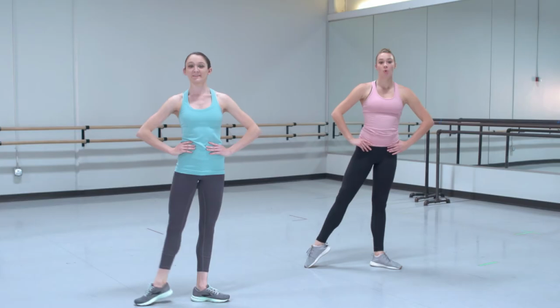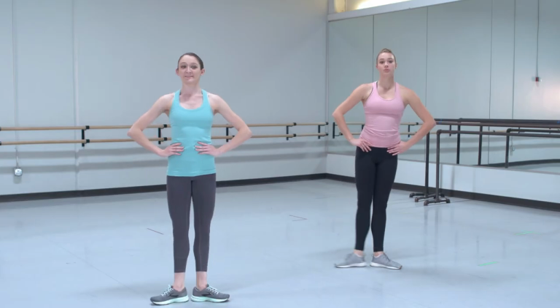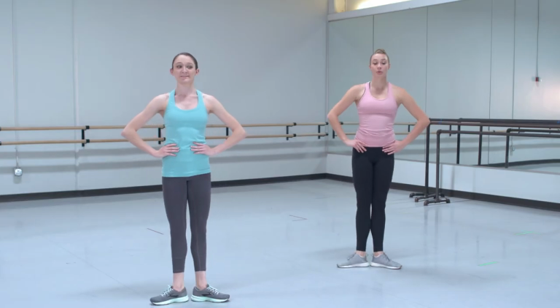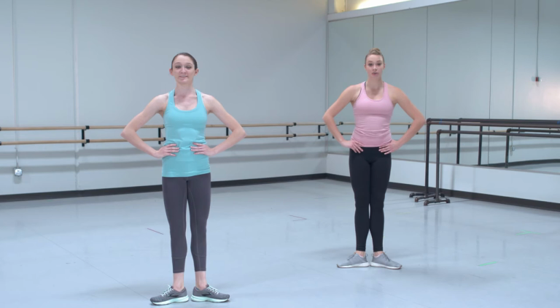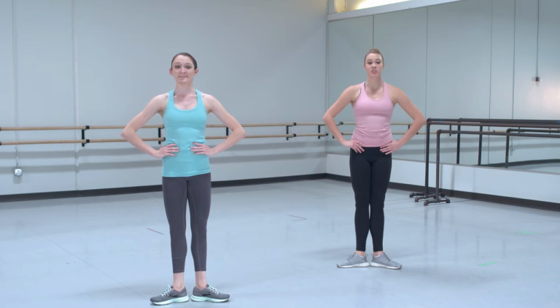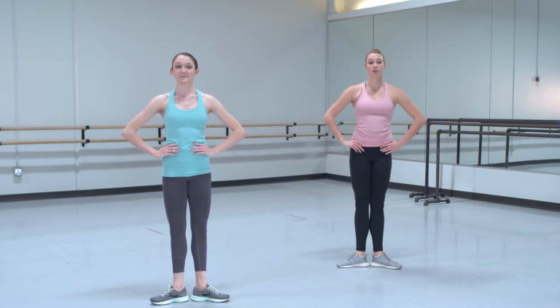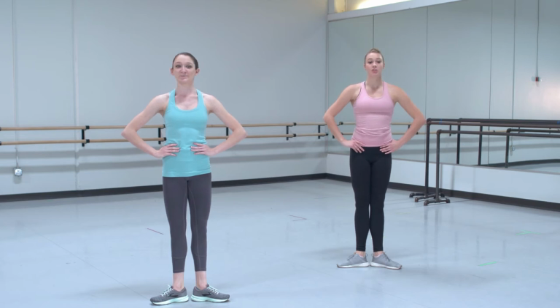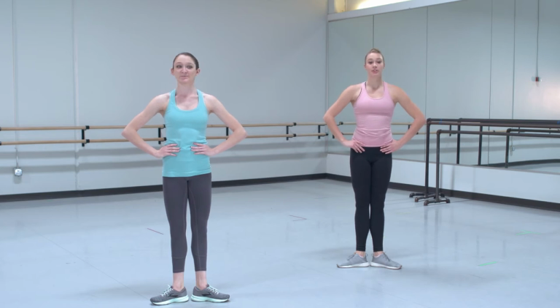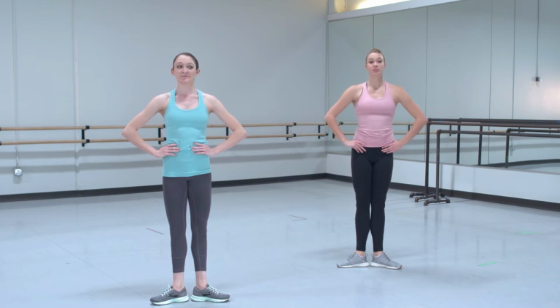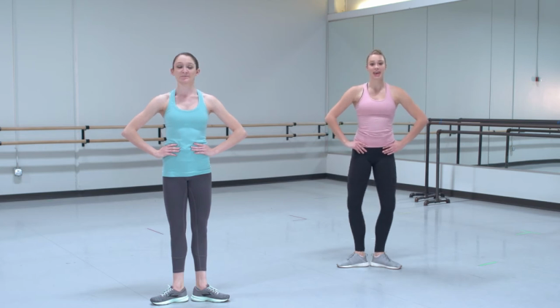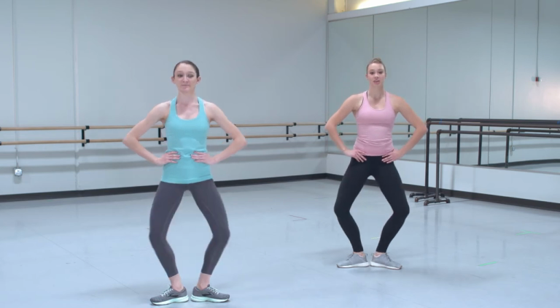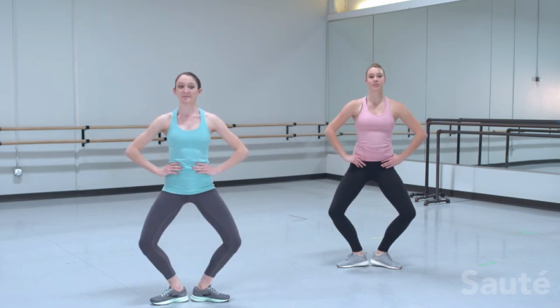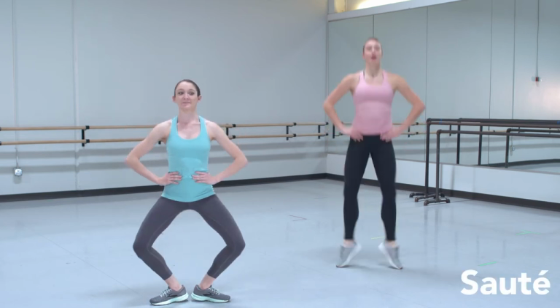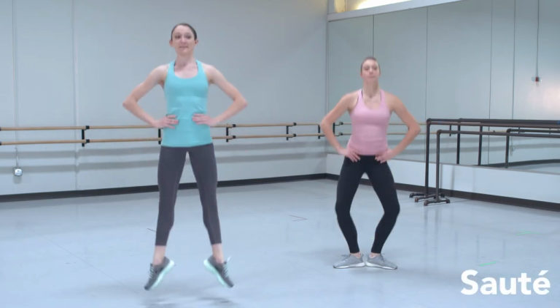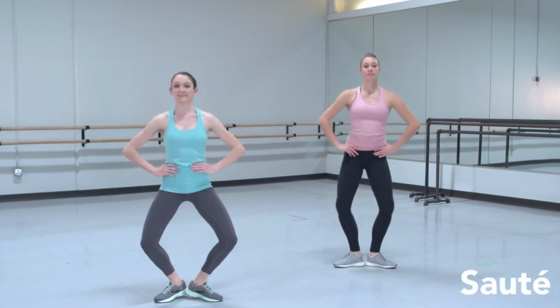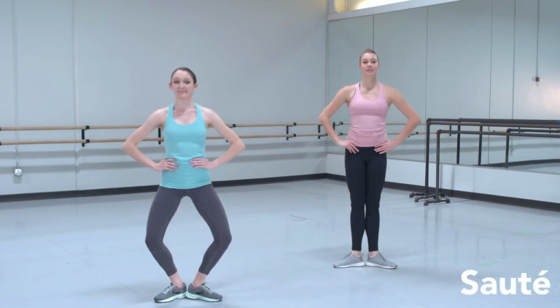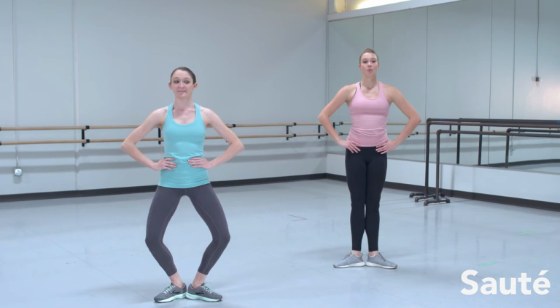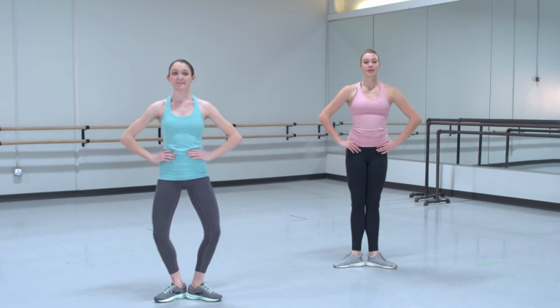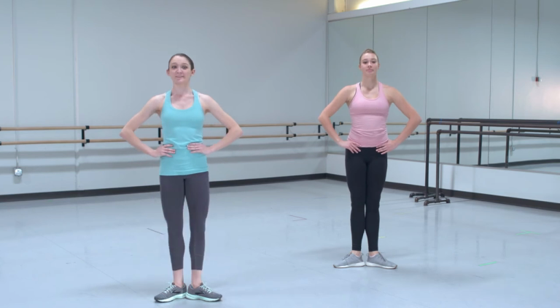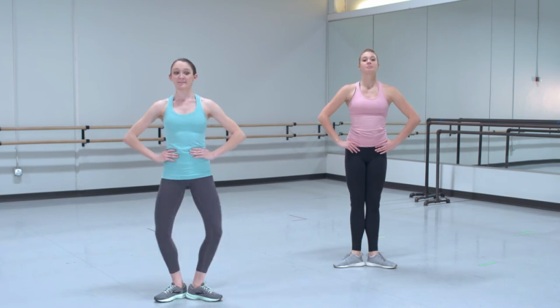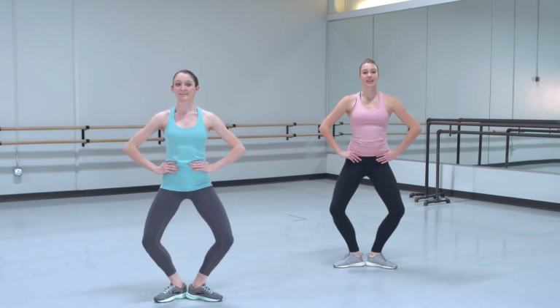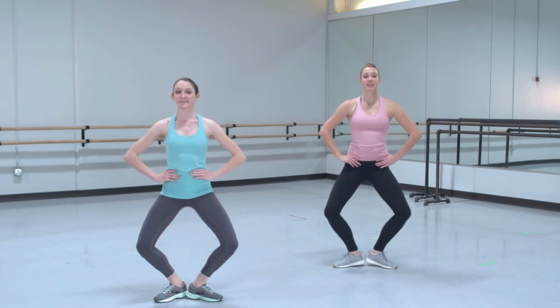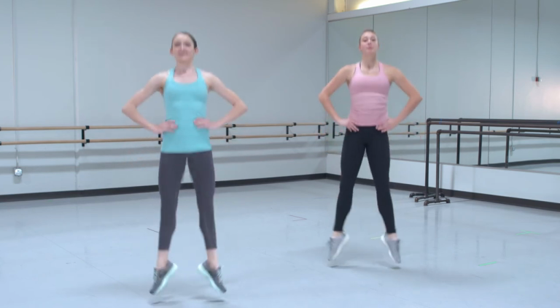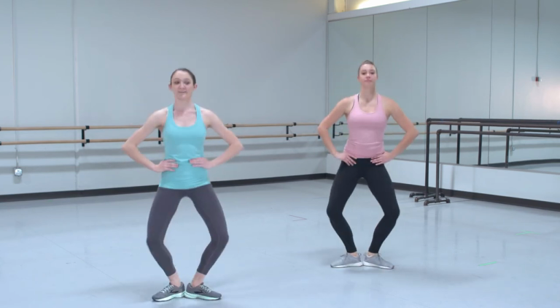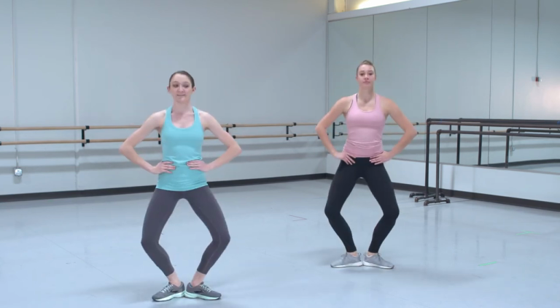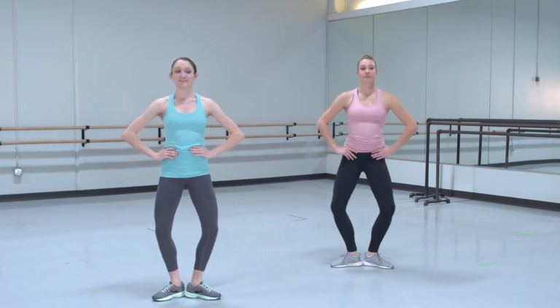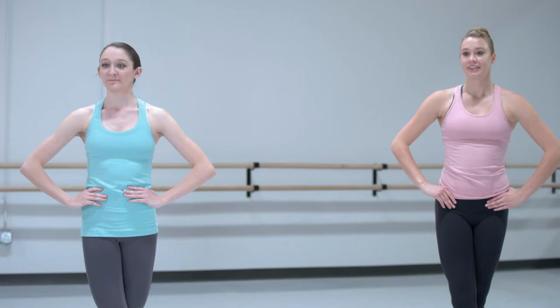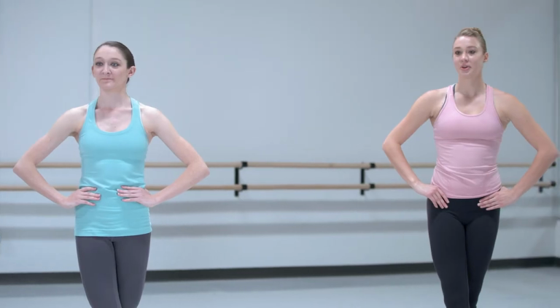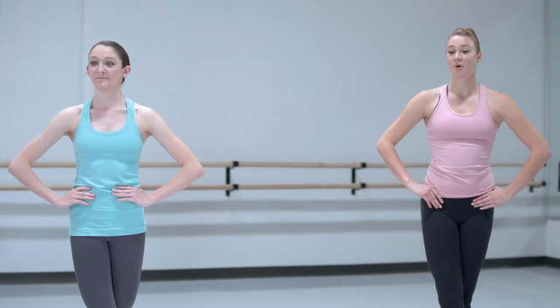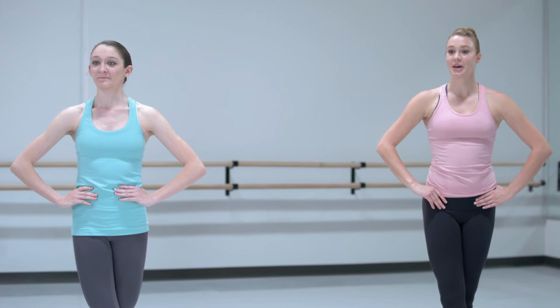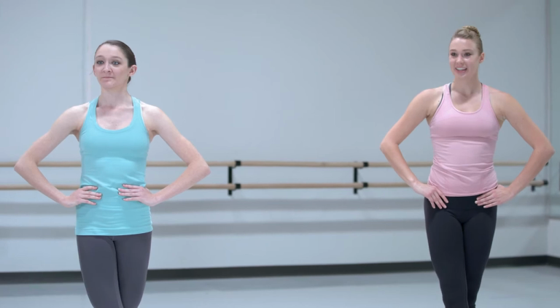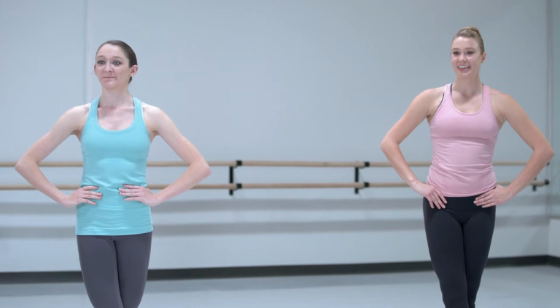We will do a sauté, which is a jump. So we are going to do plié and jump up. One more time, plié, jump up. Now that we are all warmed up, let's begin.